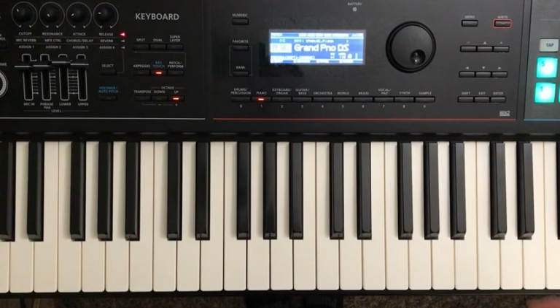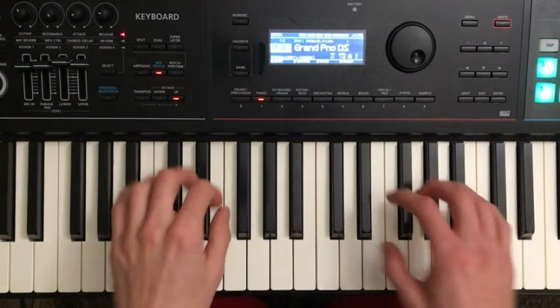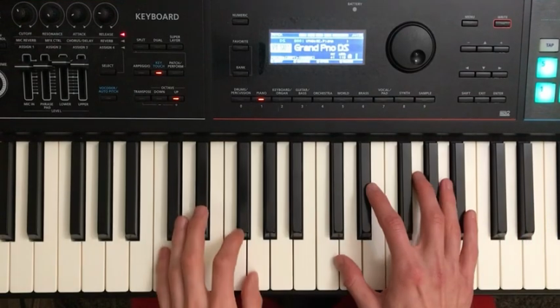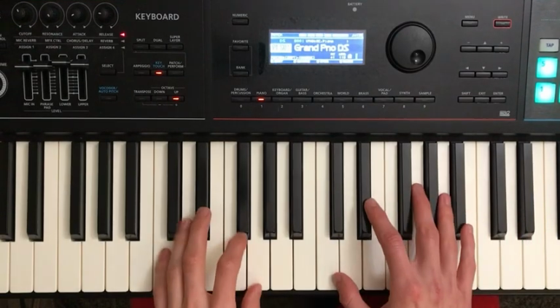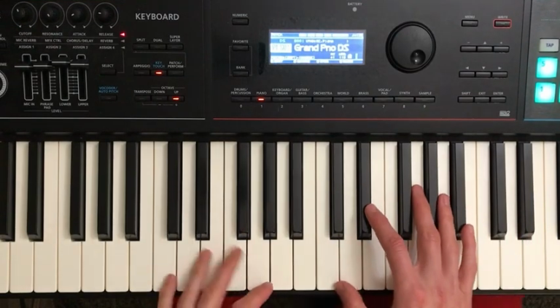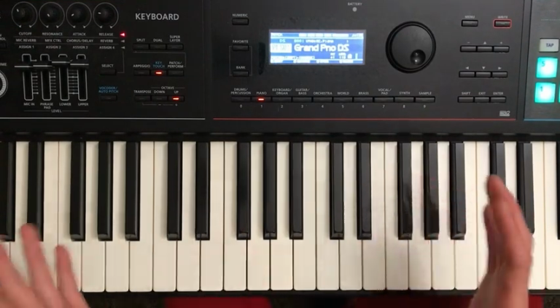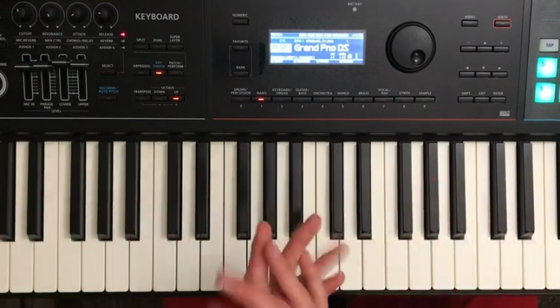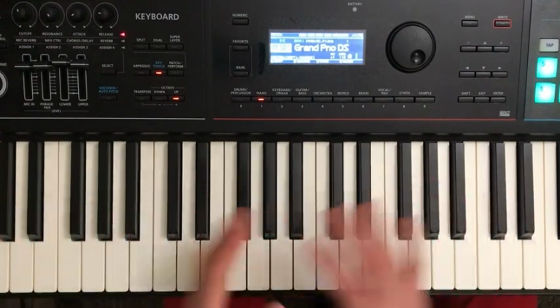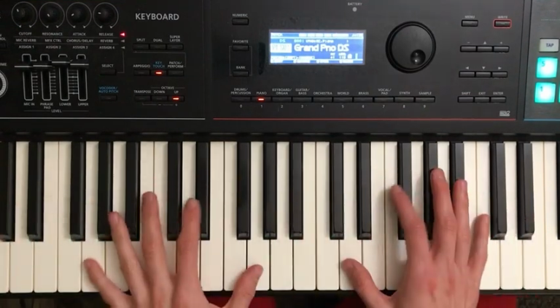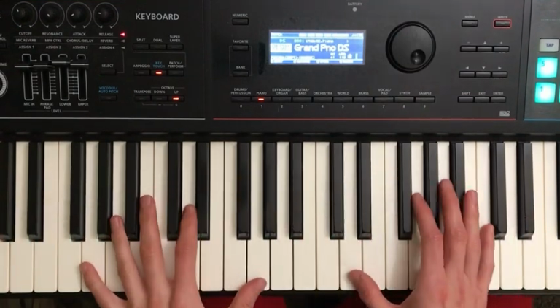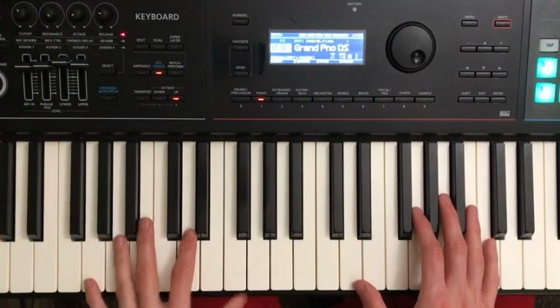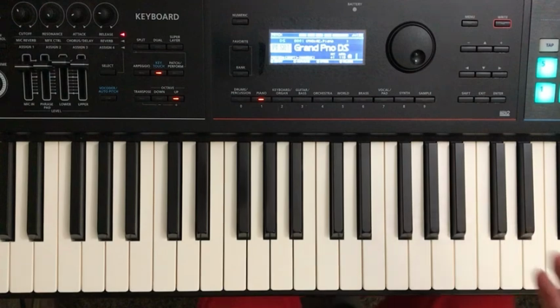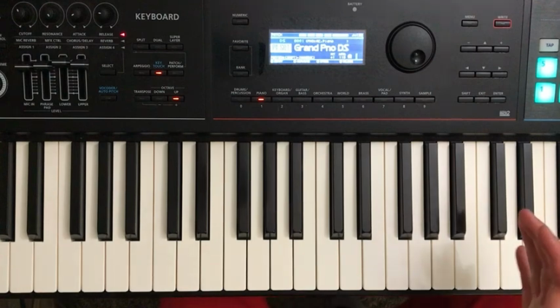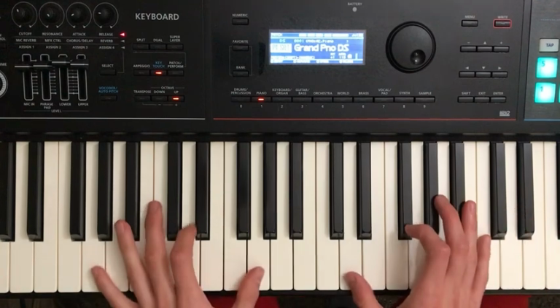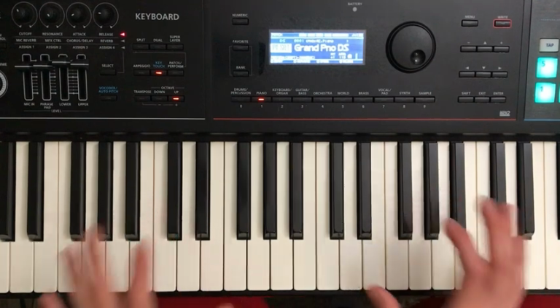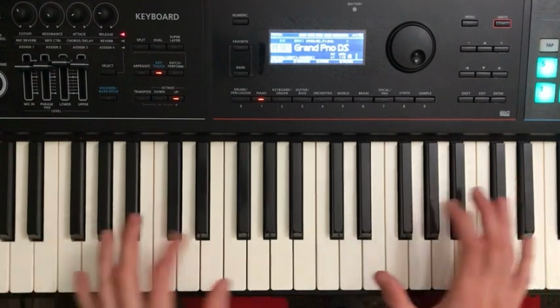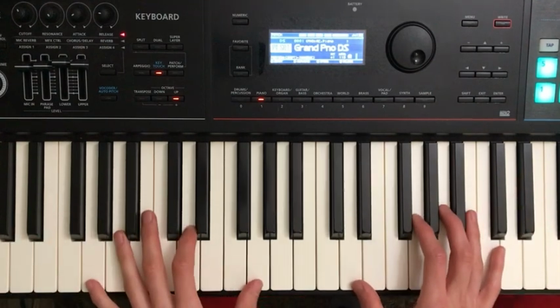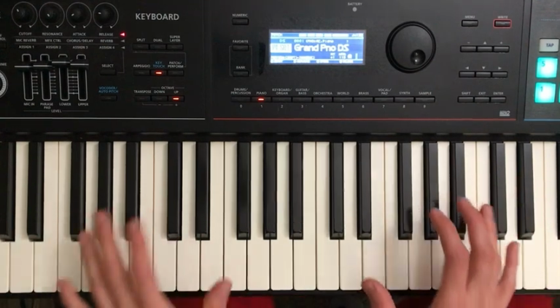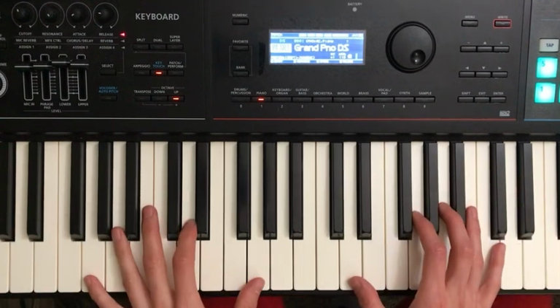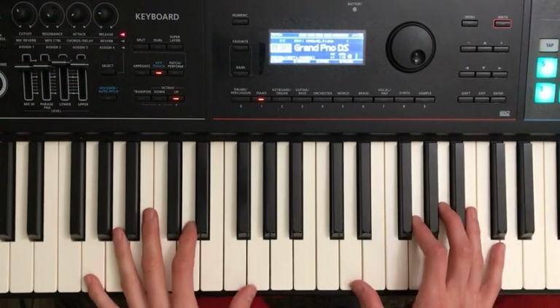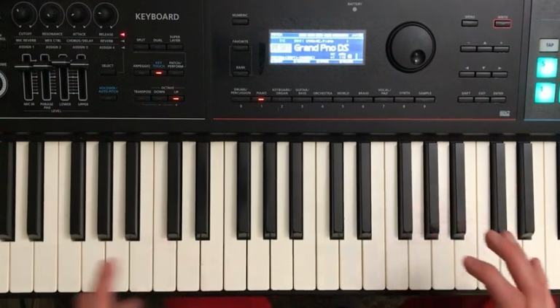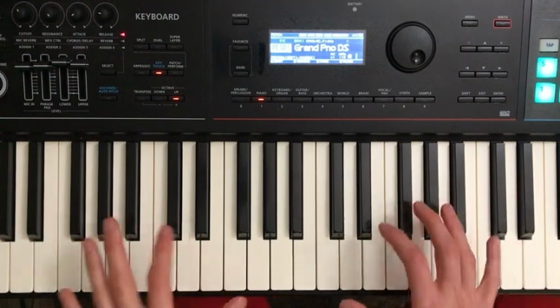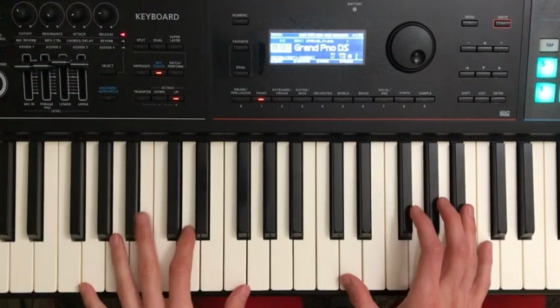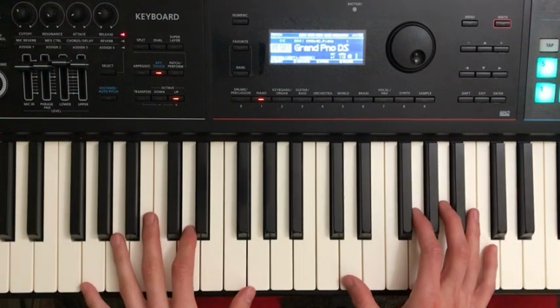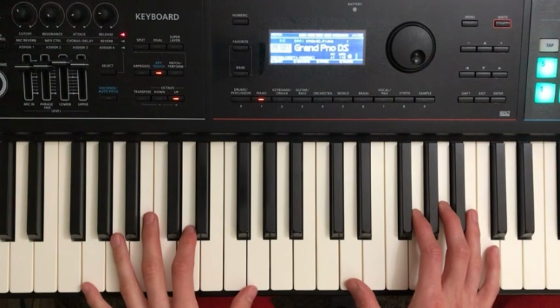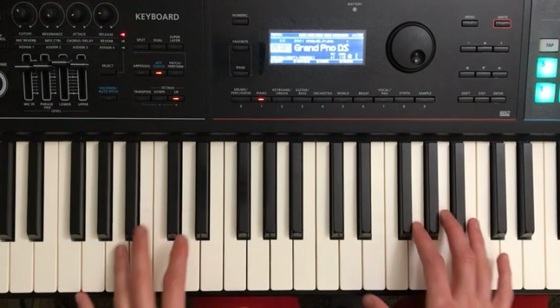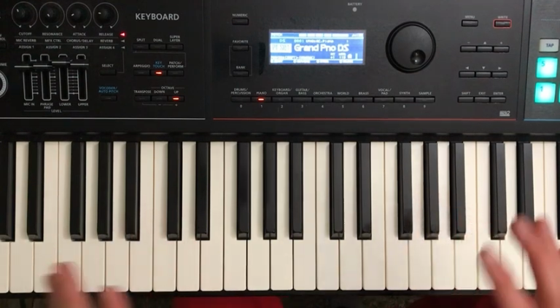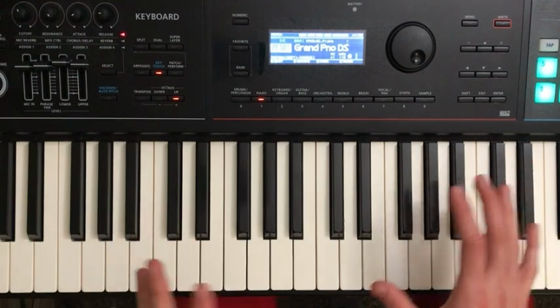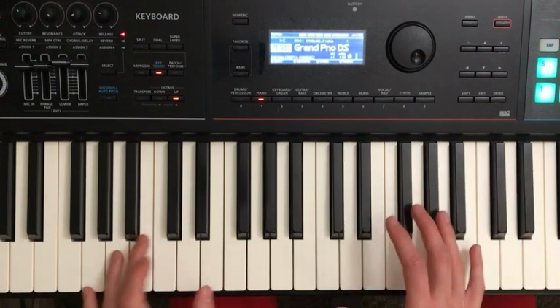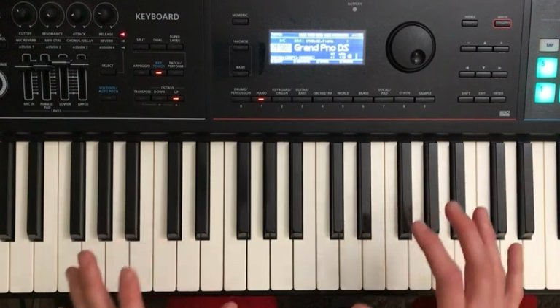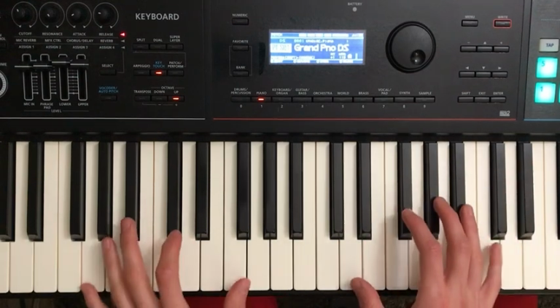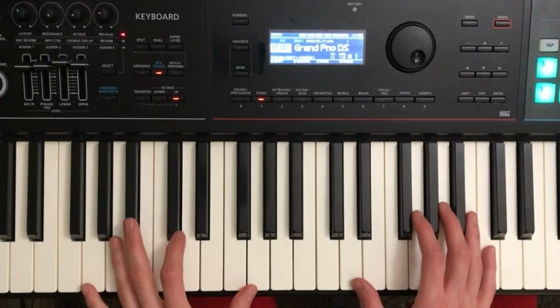Alright, so in this video I am going to show you how to play All I Want for Christmas by Mariah Carey. This, in my opinion, is one of the best holiday songs and such a great song to learn on piano. And even if you're a beginner or intermediate, it is very possible.